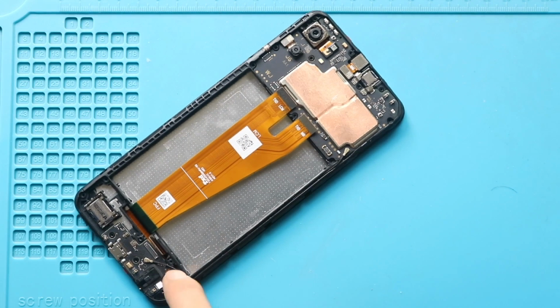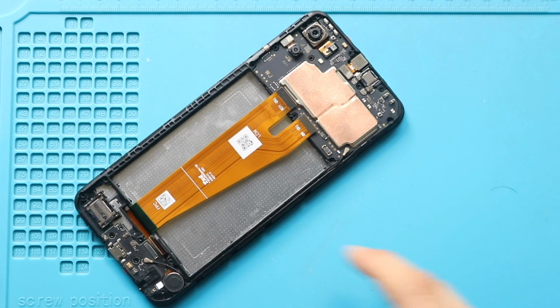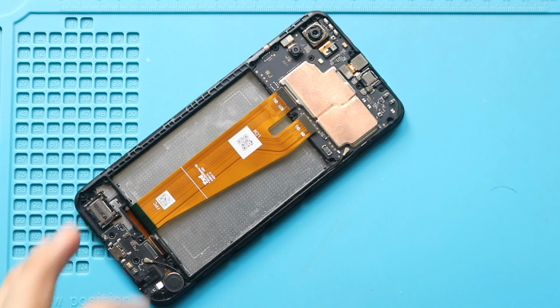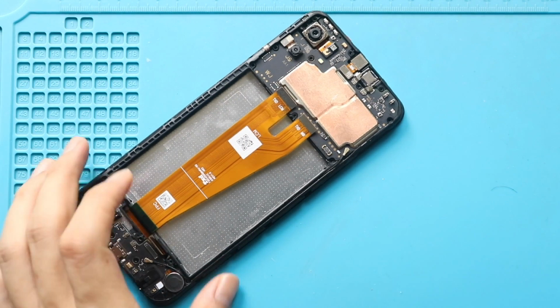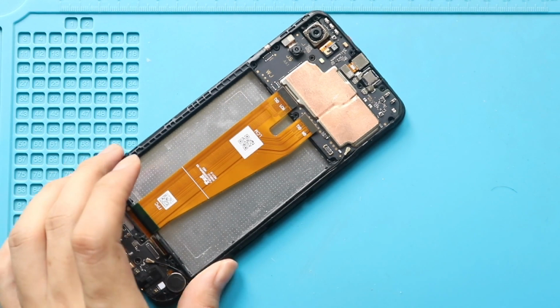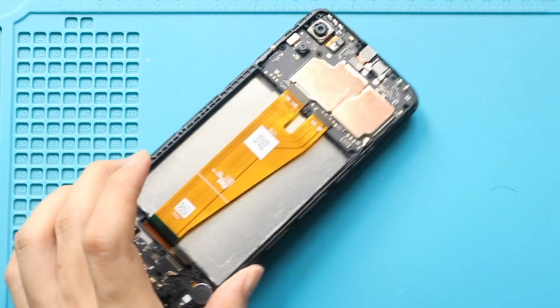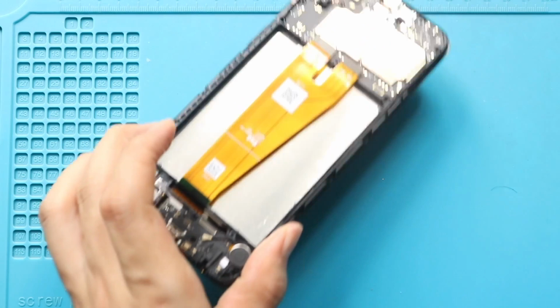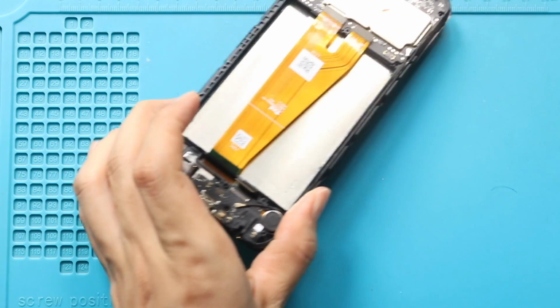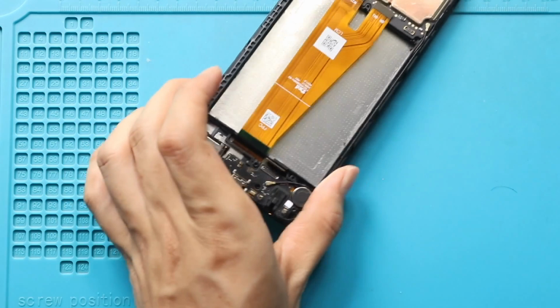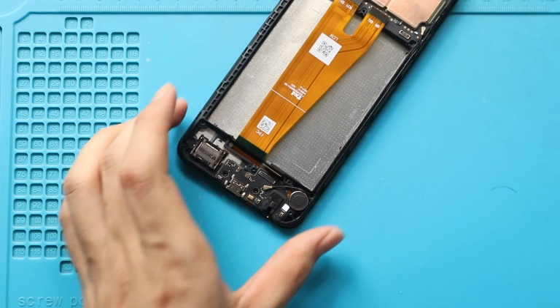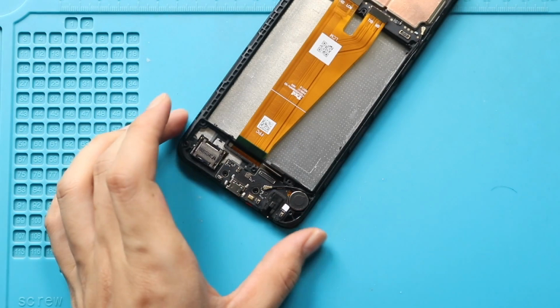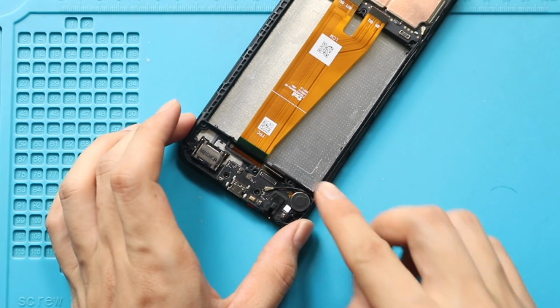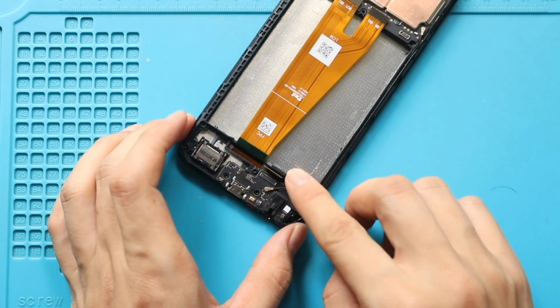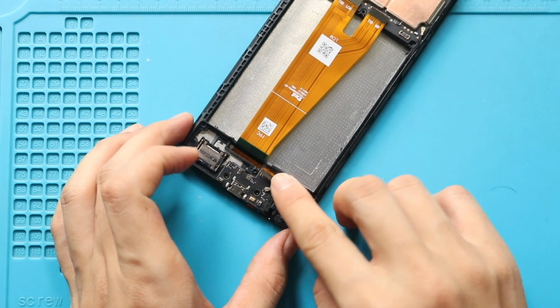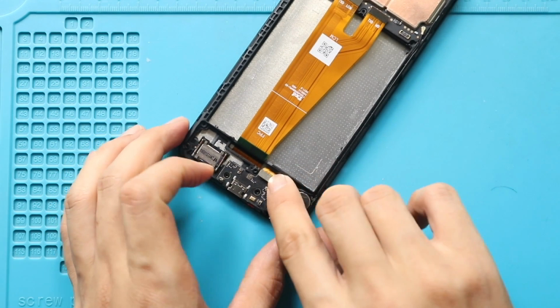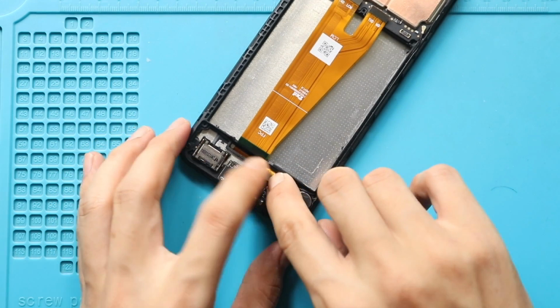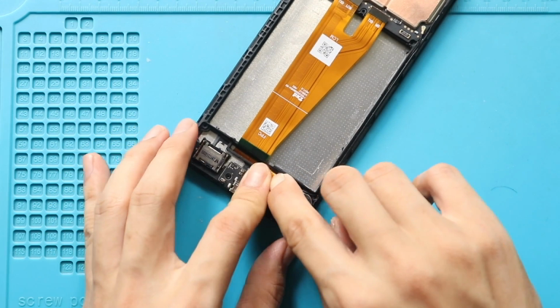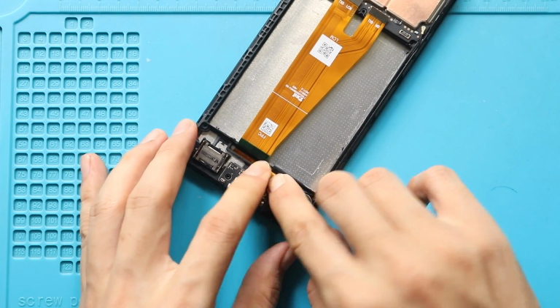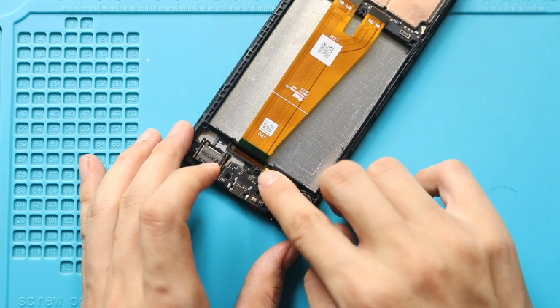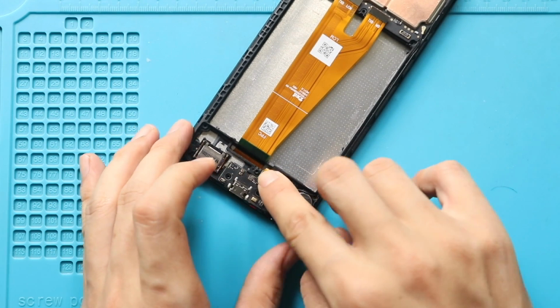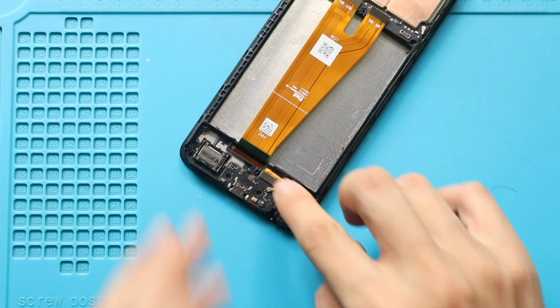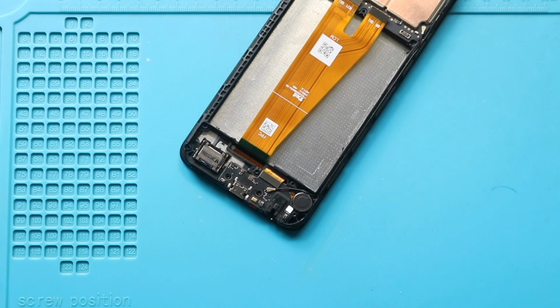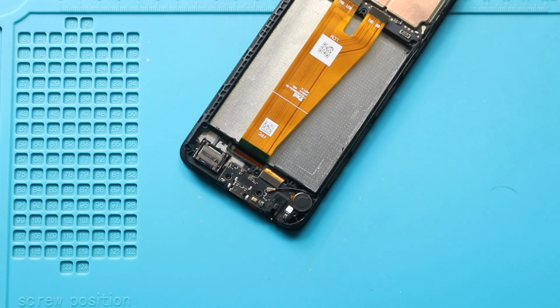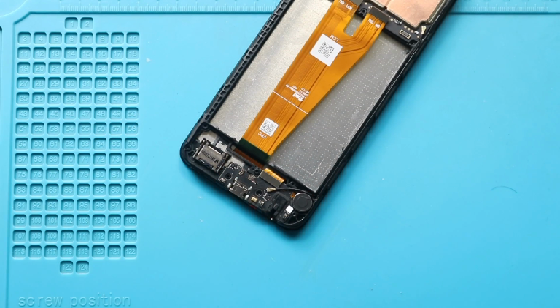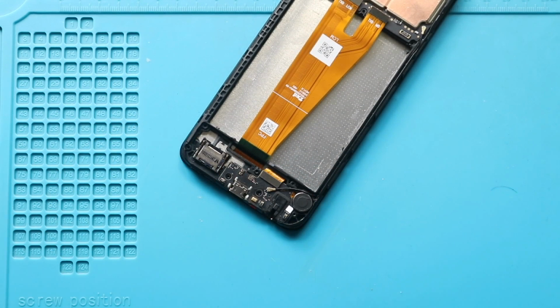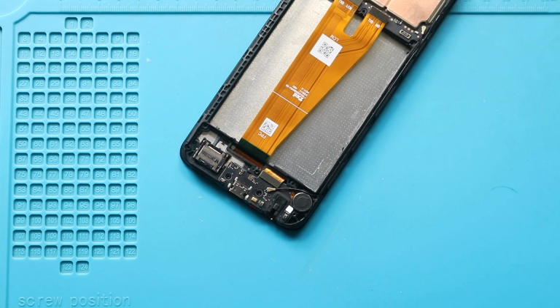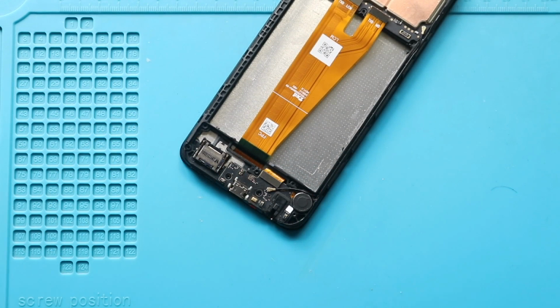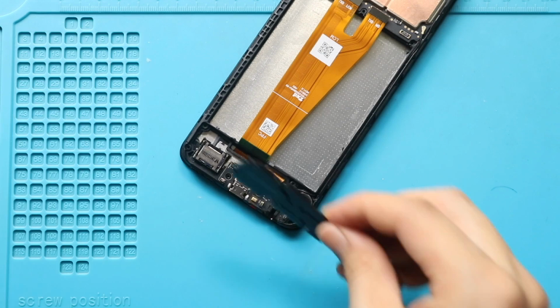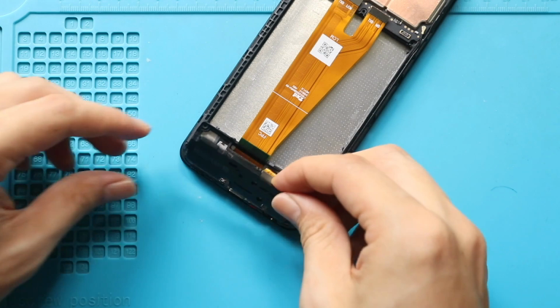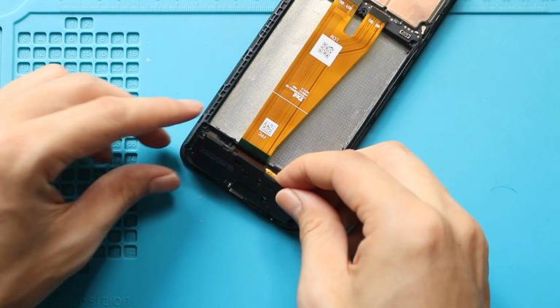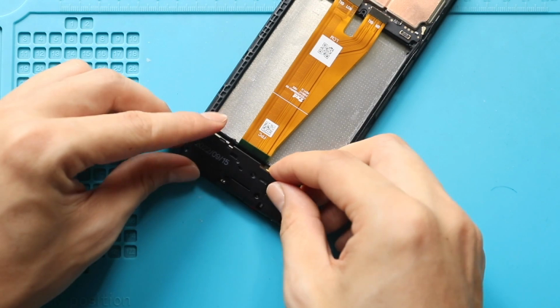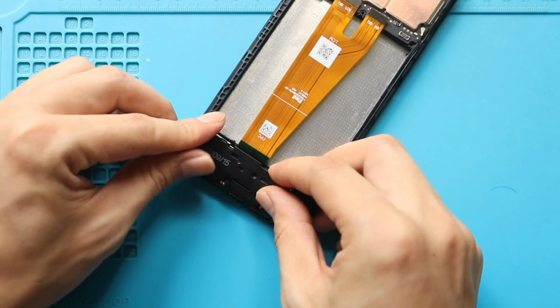Next, secure the LCD plug to the charging port board. Then secure the board cover by adding seven screws.